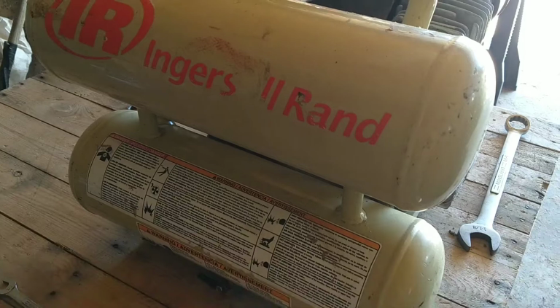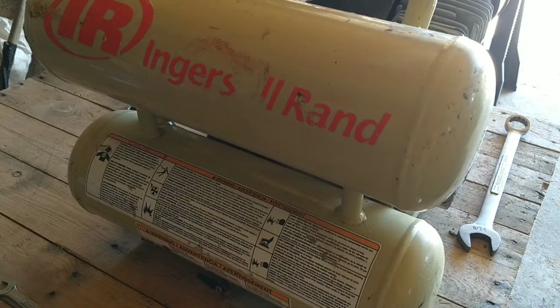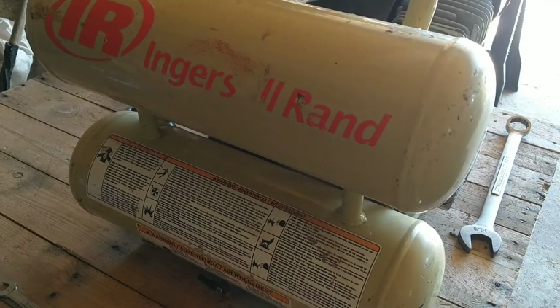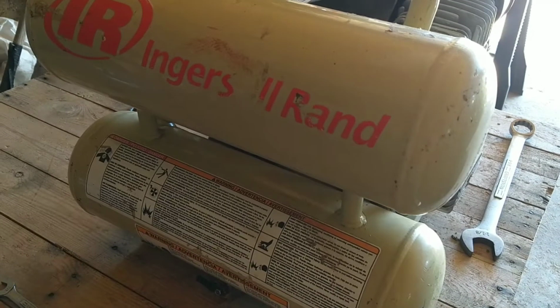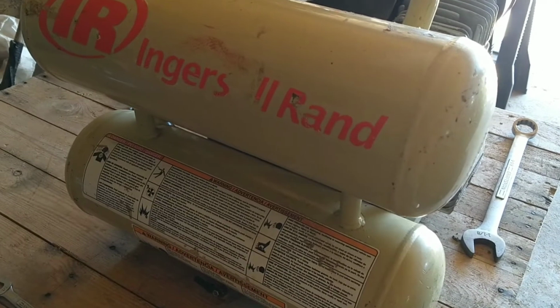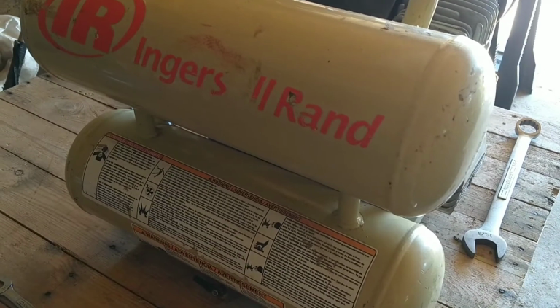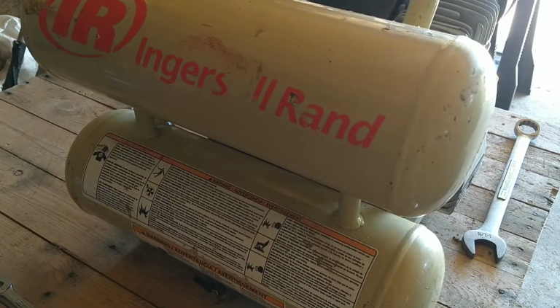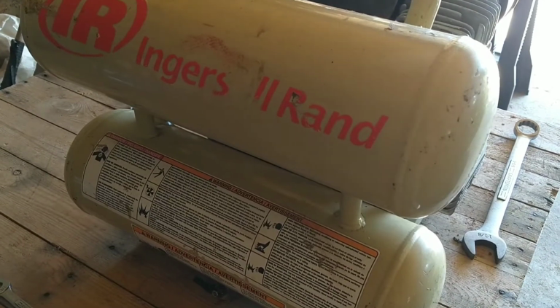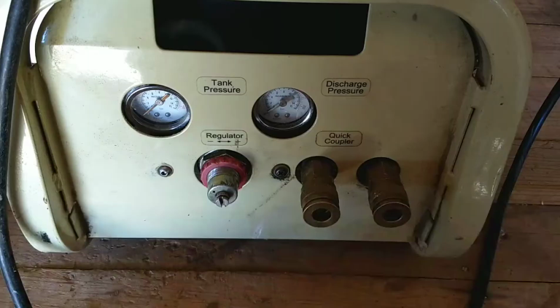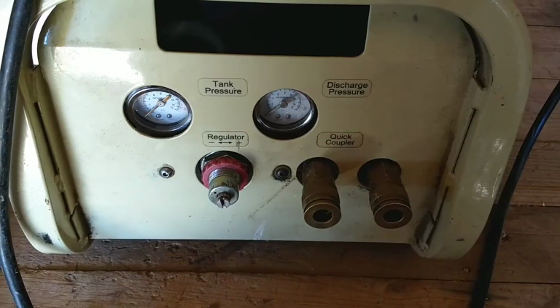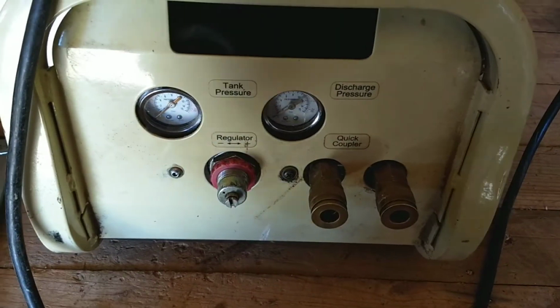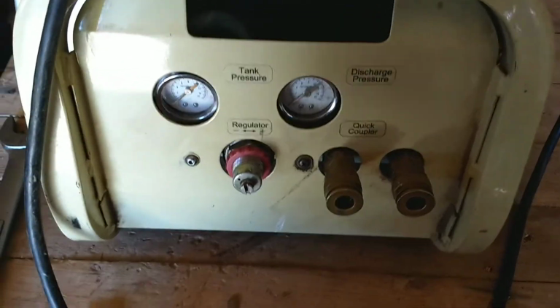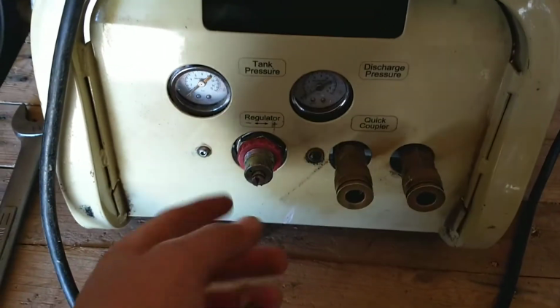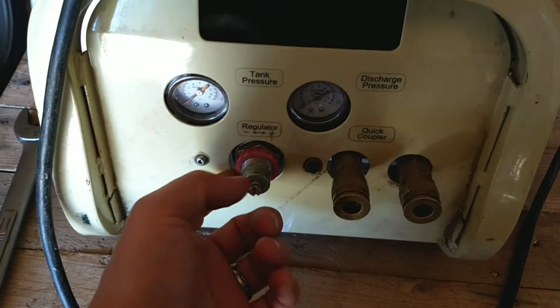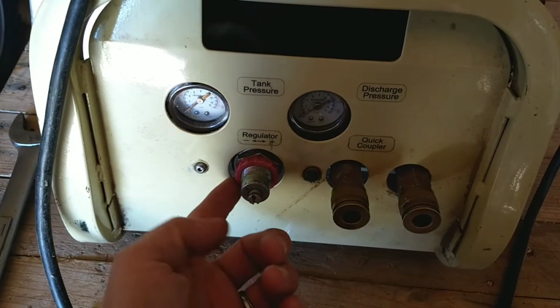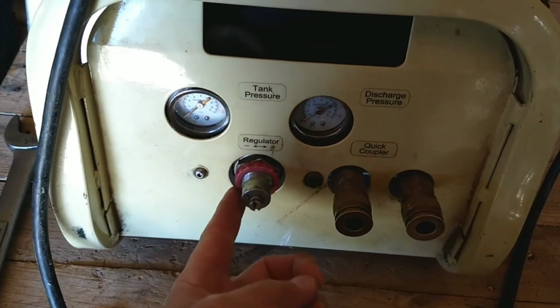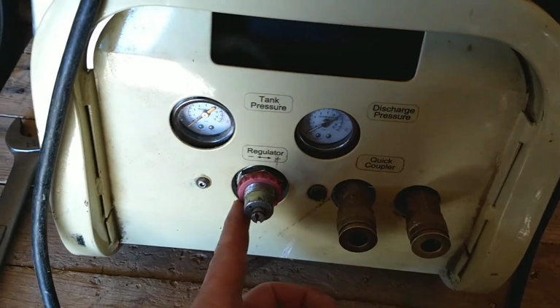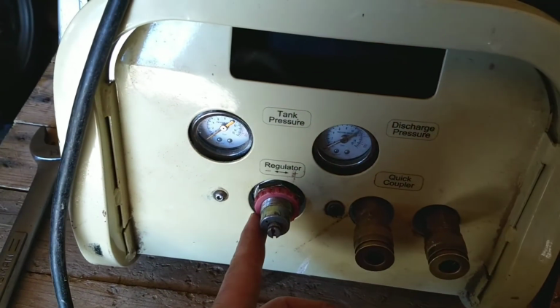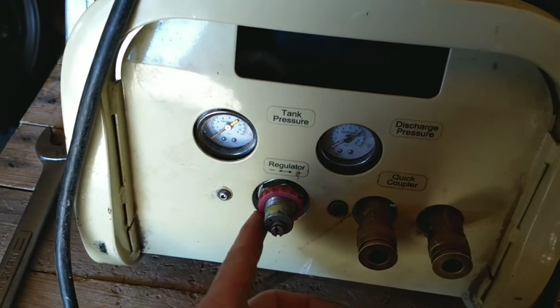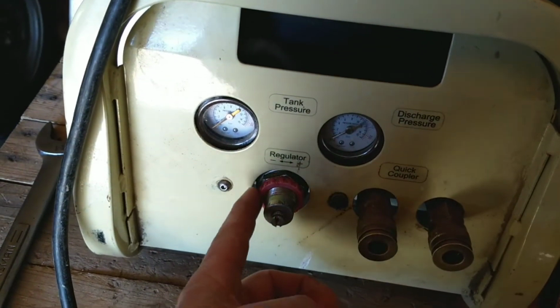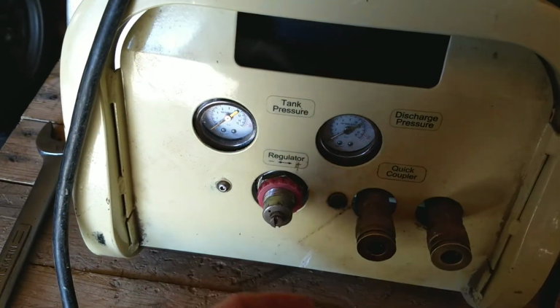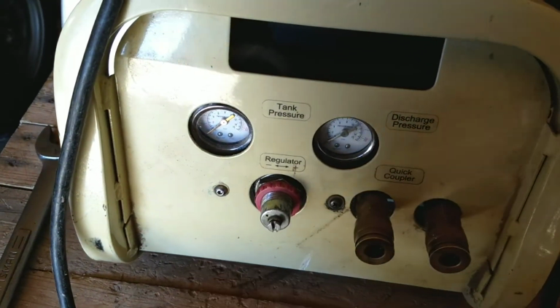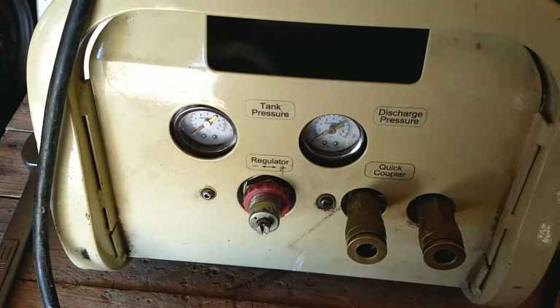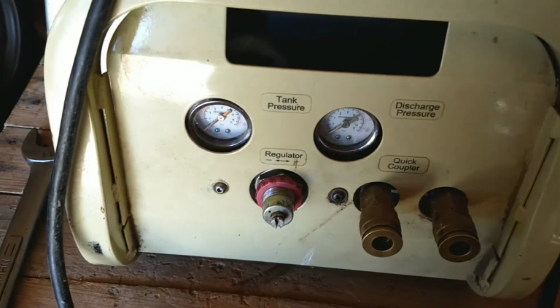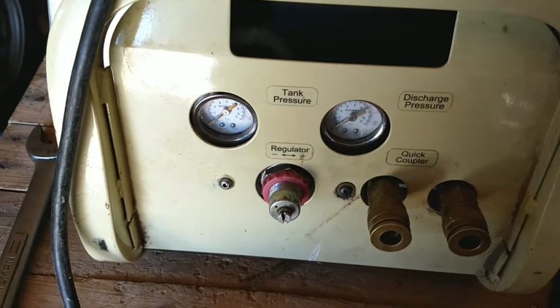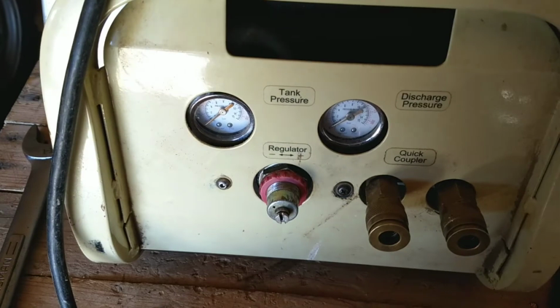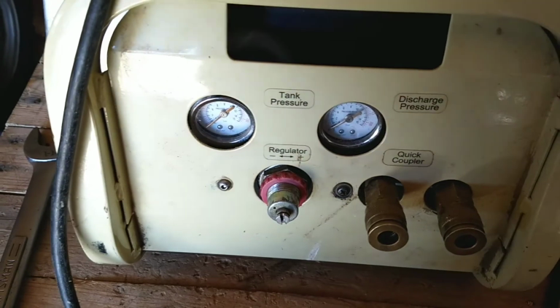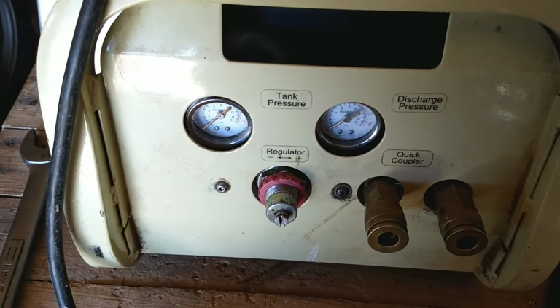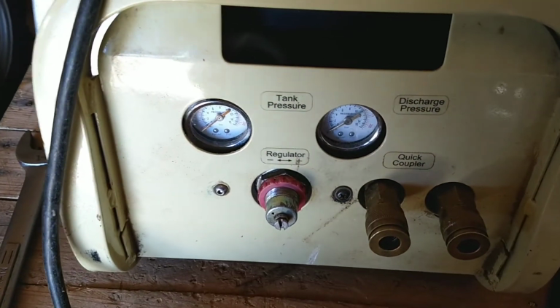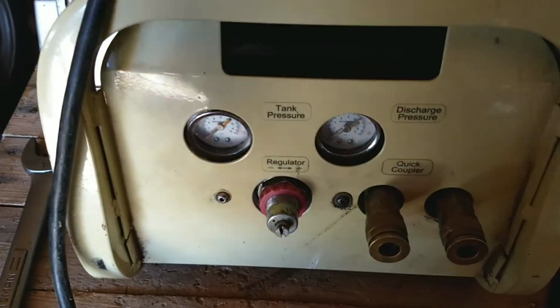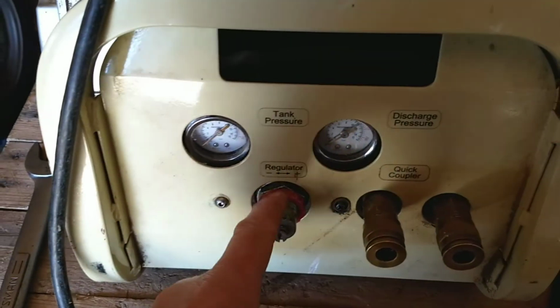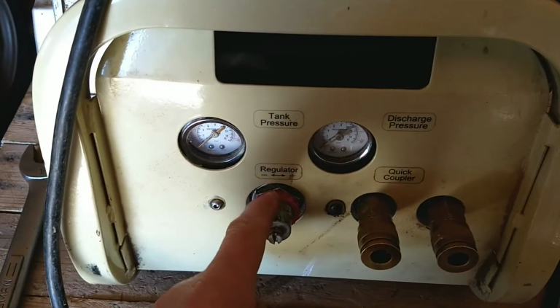Welcome to the channel. Today we're working on the air compressor and it's not holding air. What's happening is it's leaking air back behind the regulator, and the reason for that is the o-ring is bad and needs to be replaced.